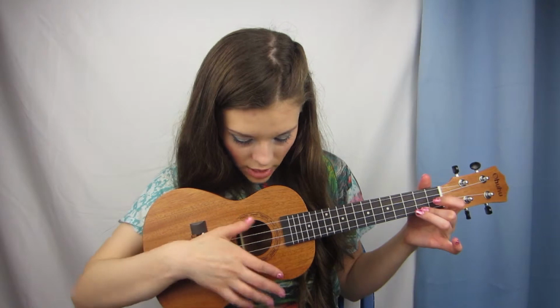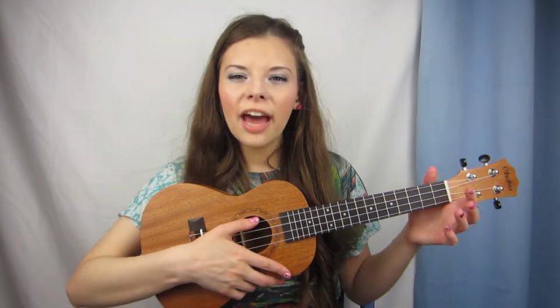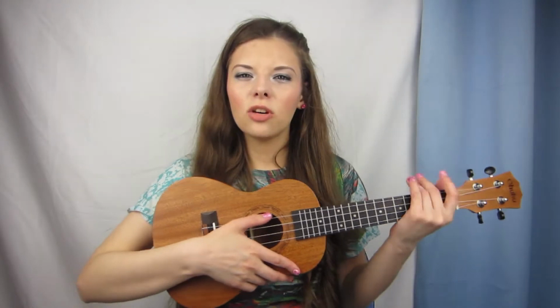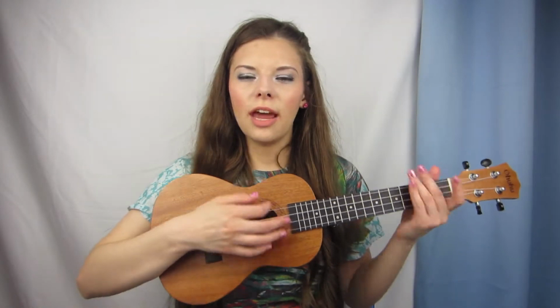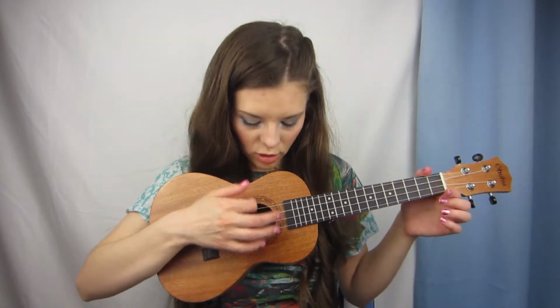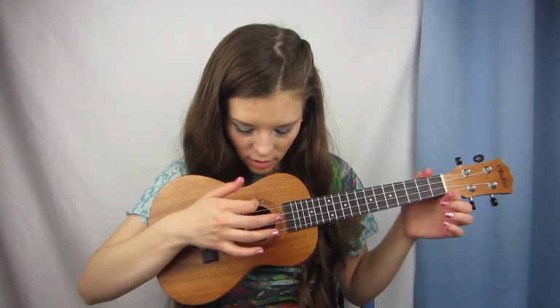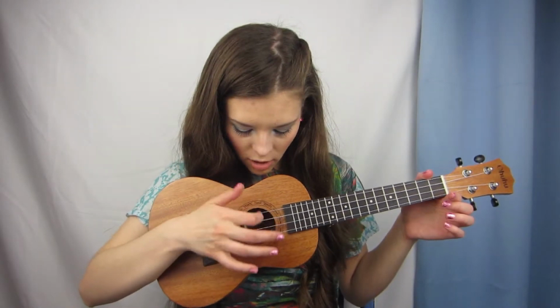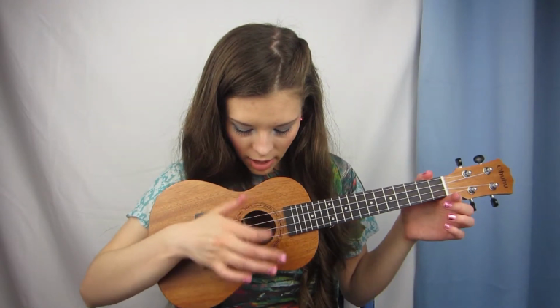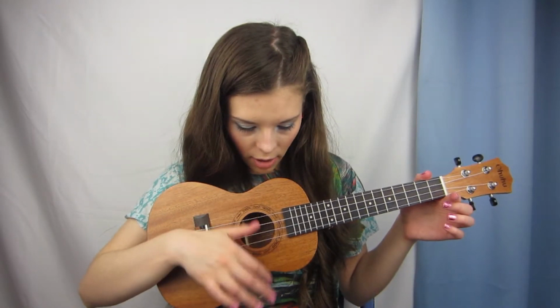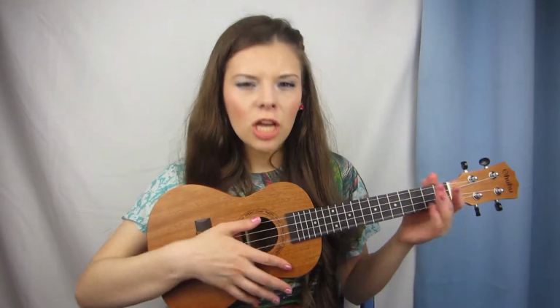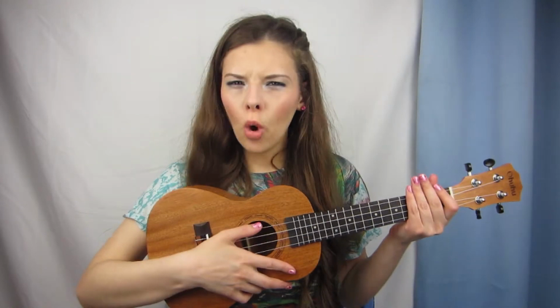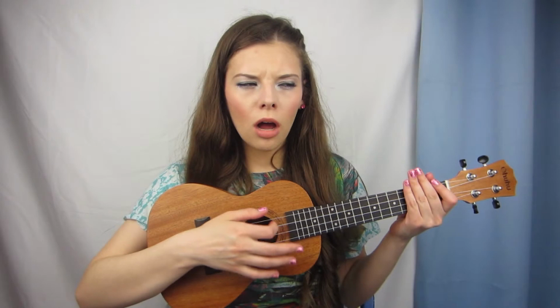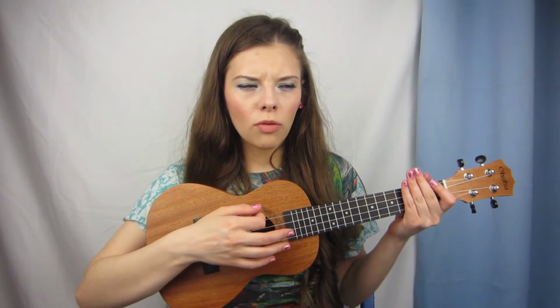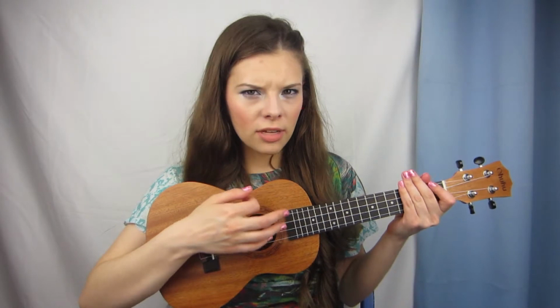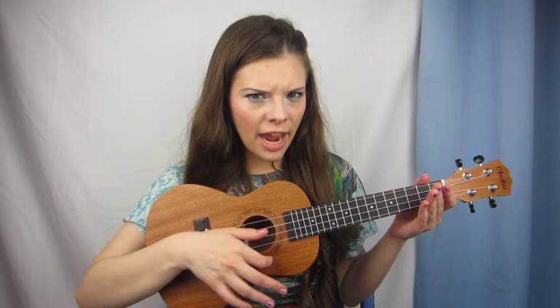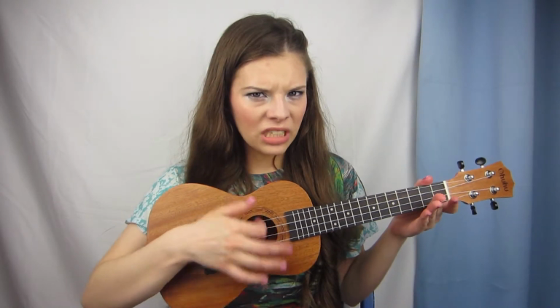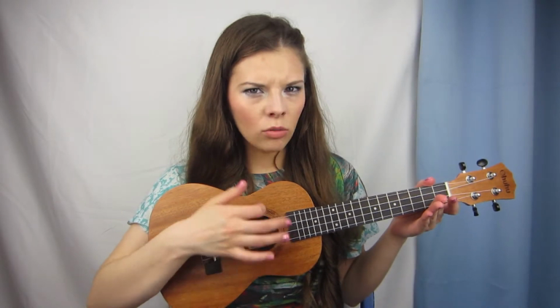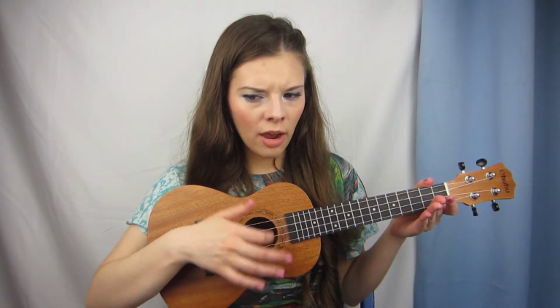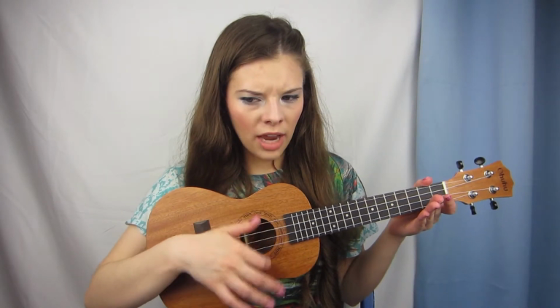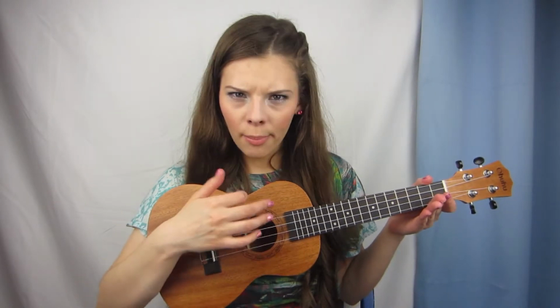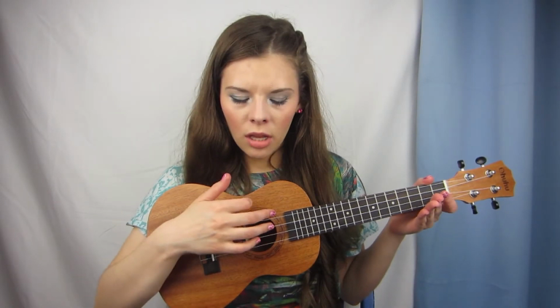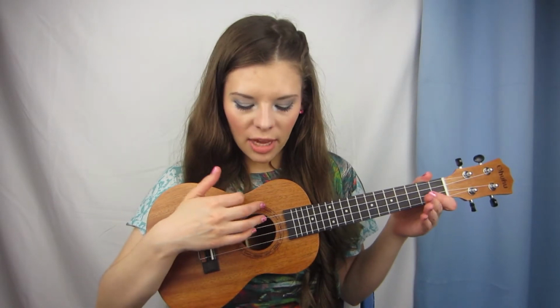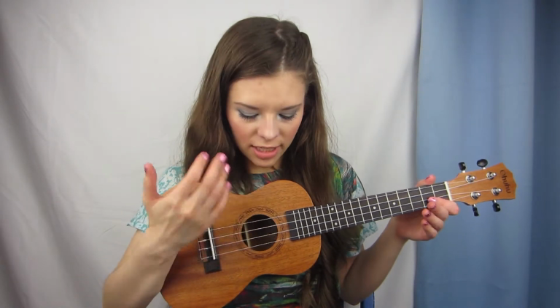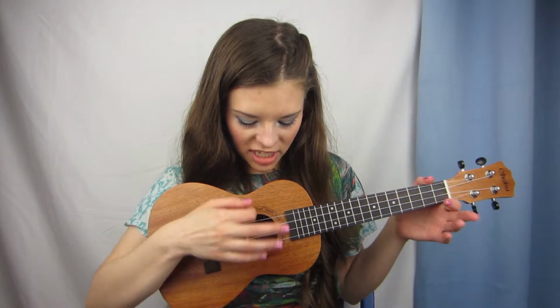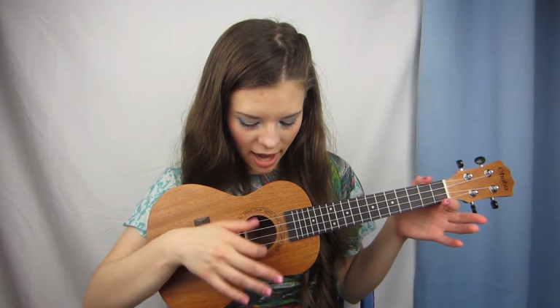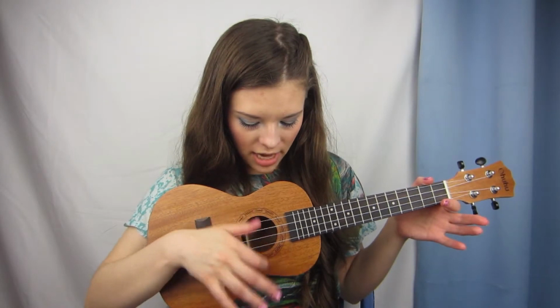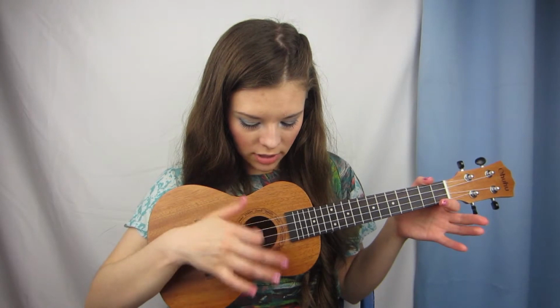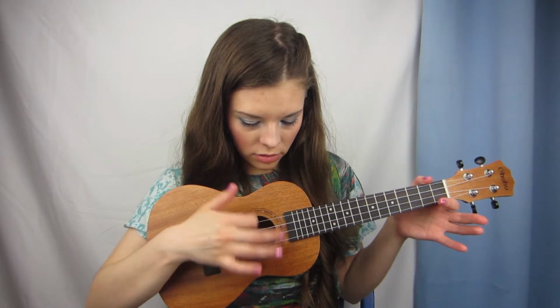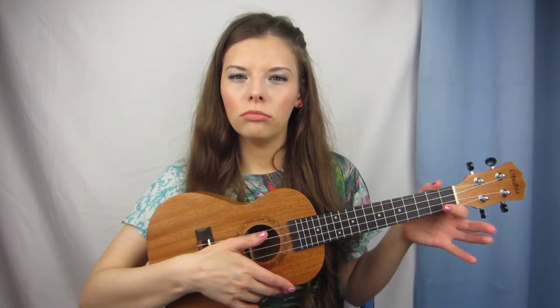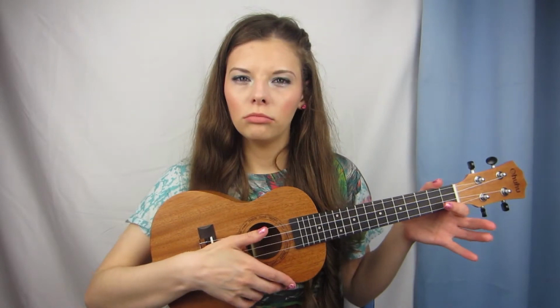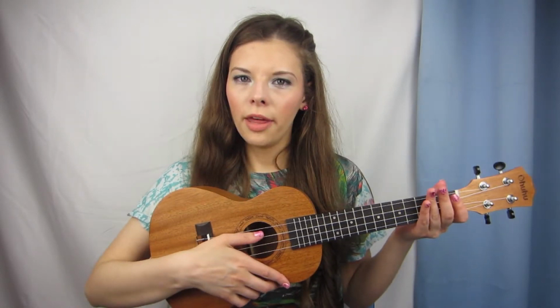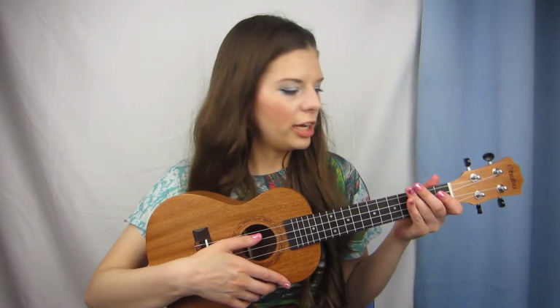And then it goes into that normal down, down, down, down. So the whole song the strumming pattern is down, down, down, down, up. But then when you get to the bridge, it's down, down, down, down. Yeah, that's pretty easy.